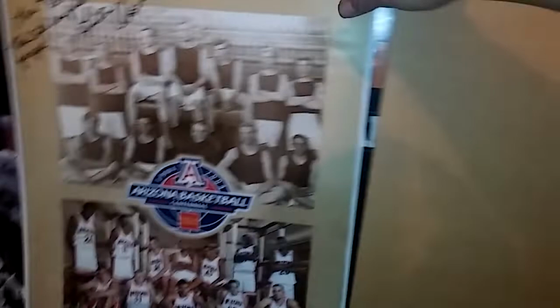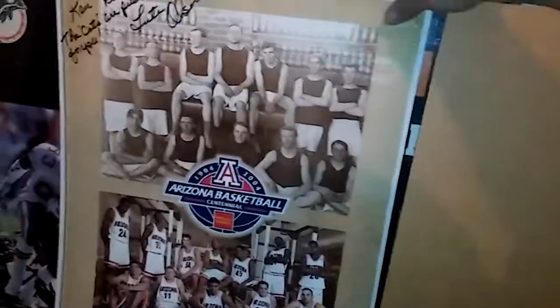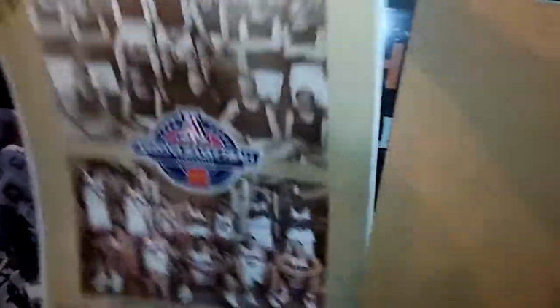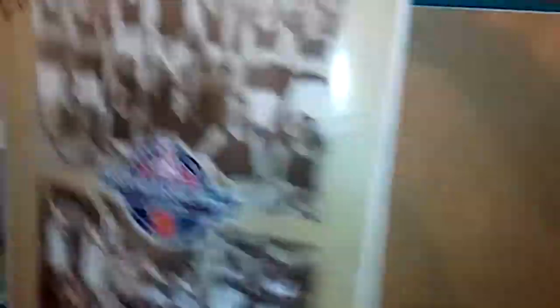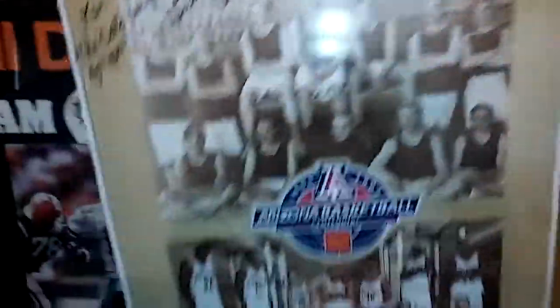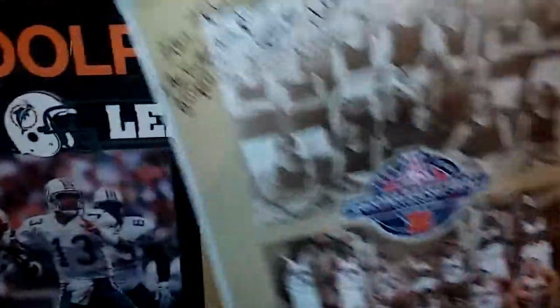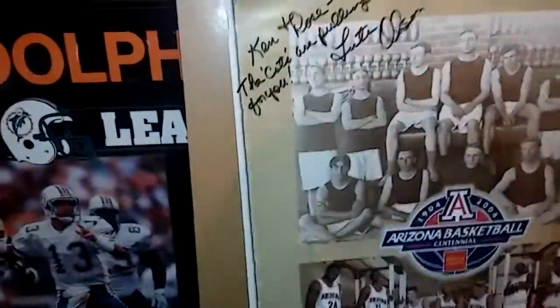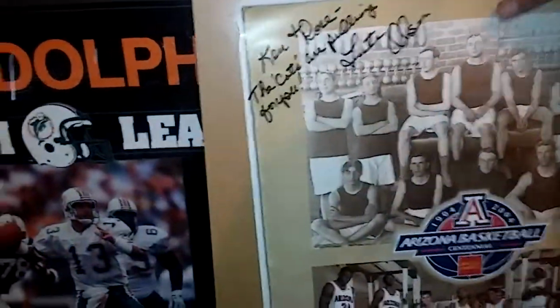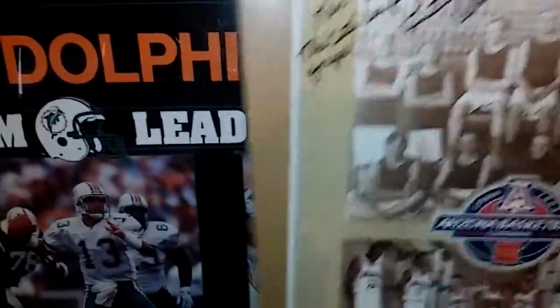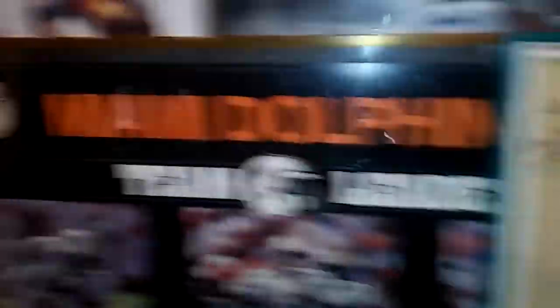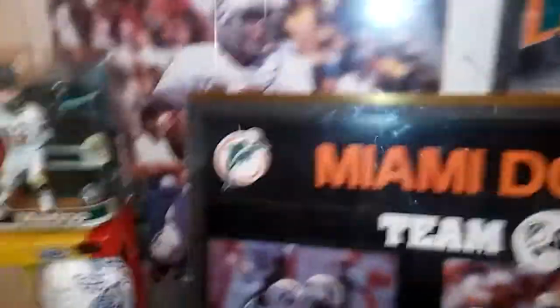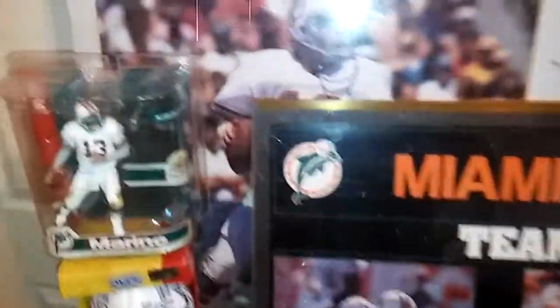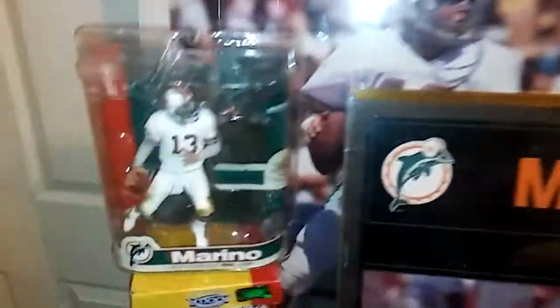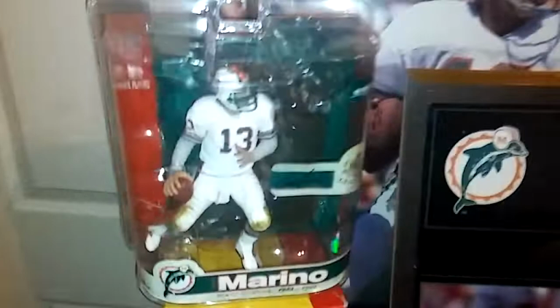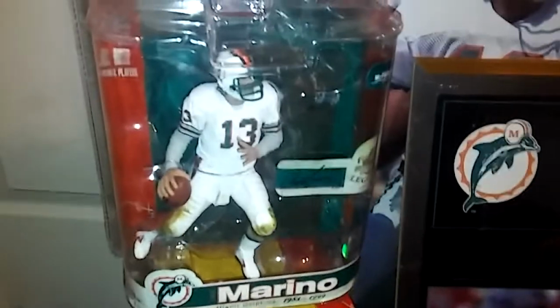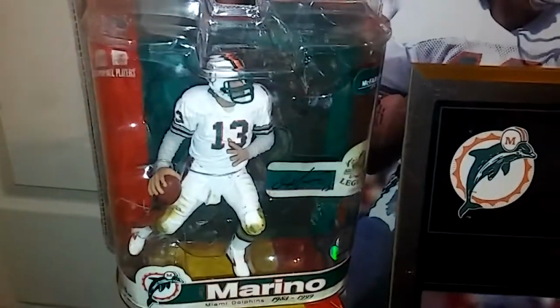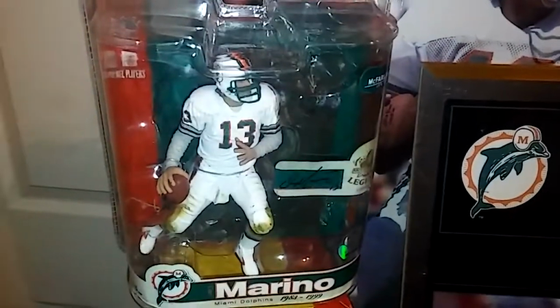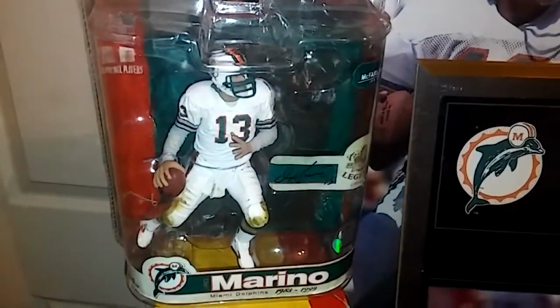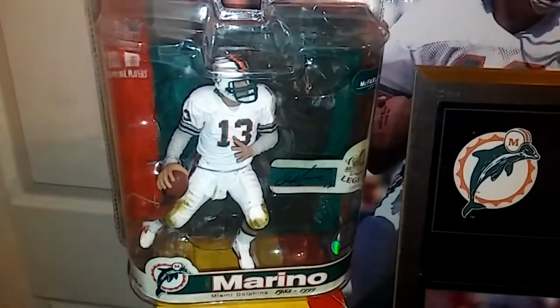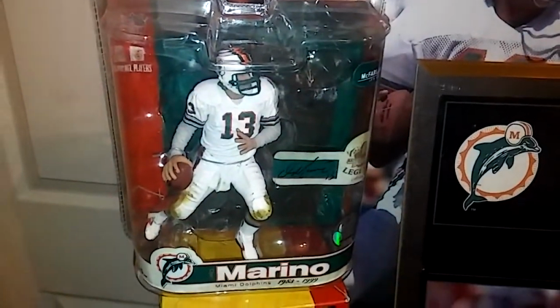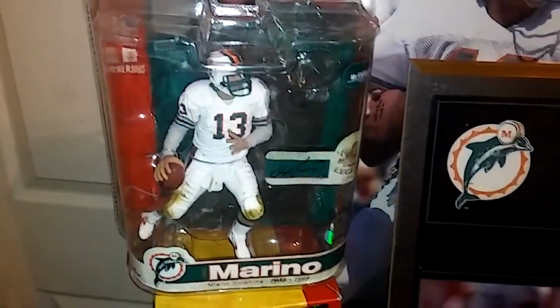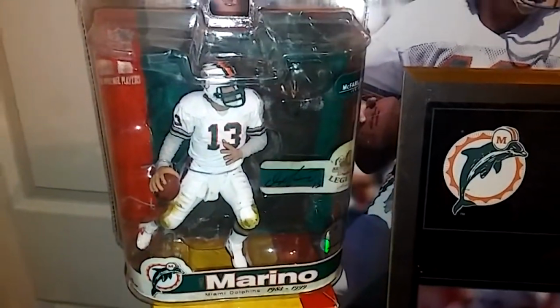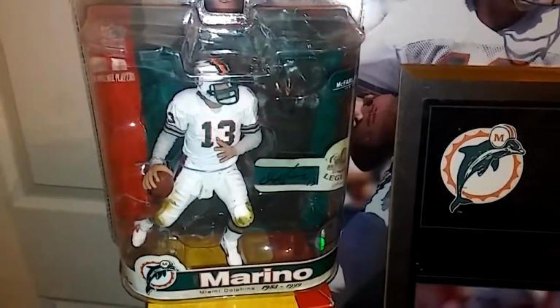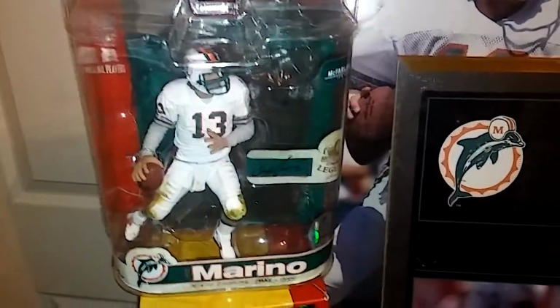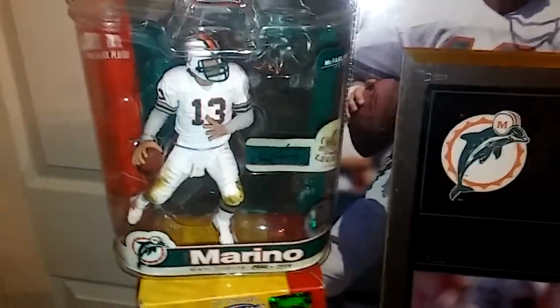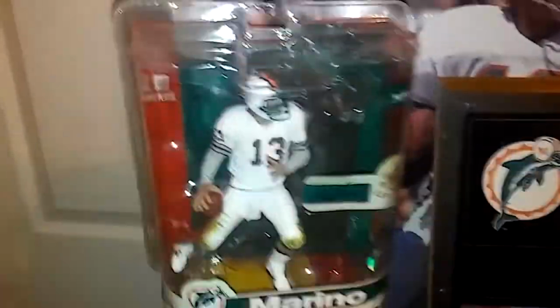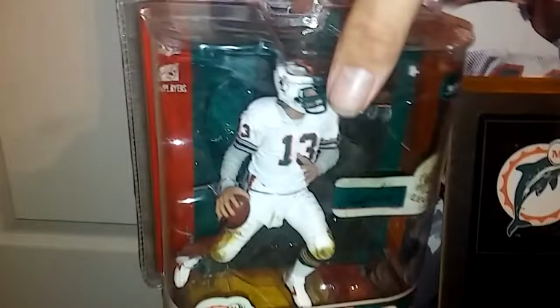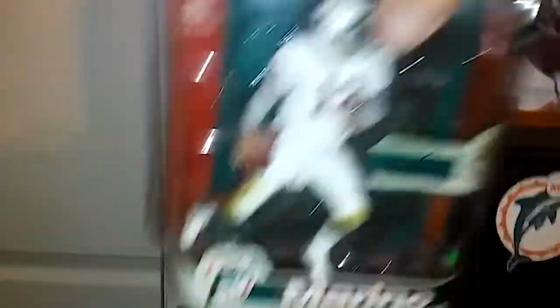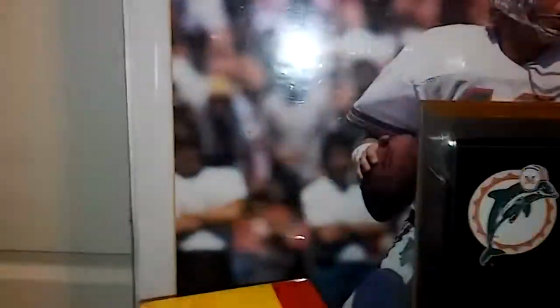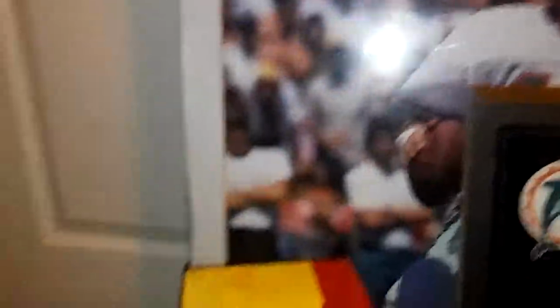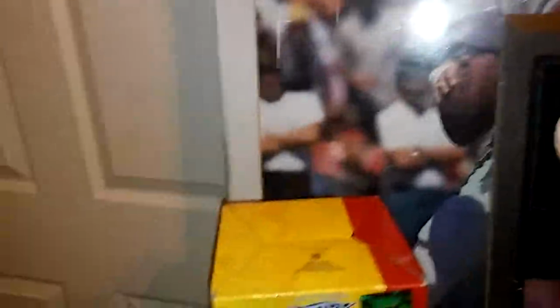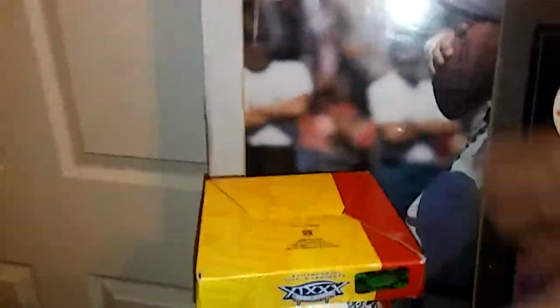Then we got a McFarlane over here on the far left. It's a Dan Marino McFarlane. It actually sells for $30 to $40 on eBay, sometimes a little more plus shipping. That was pretty cool — I was surprised by that, and it's not even a variant.